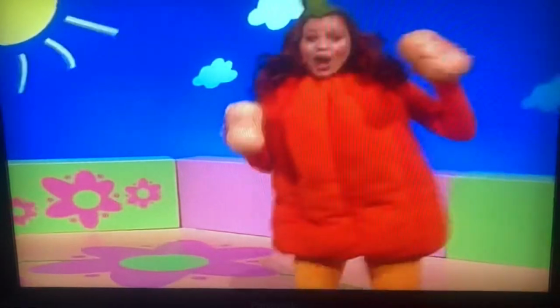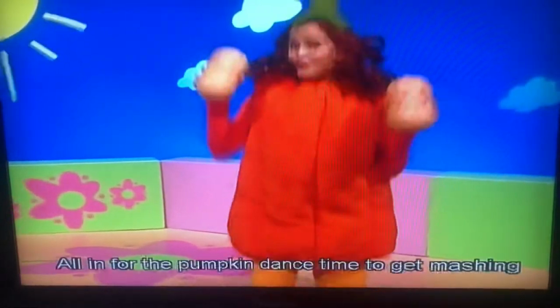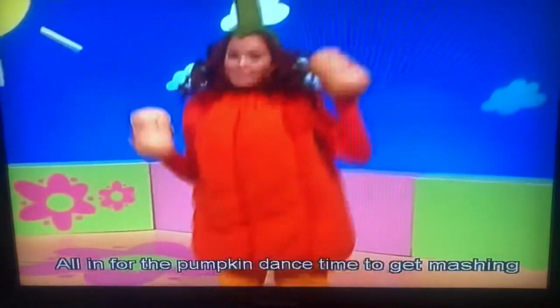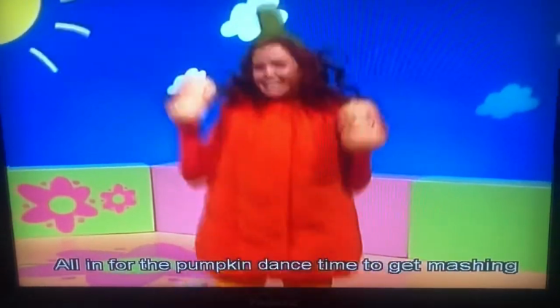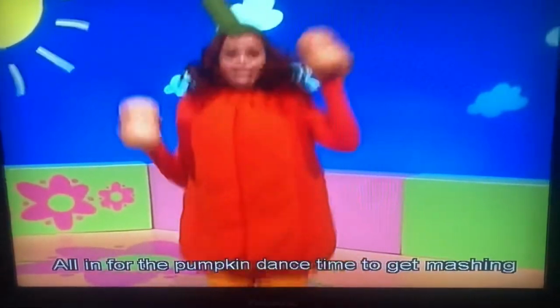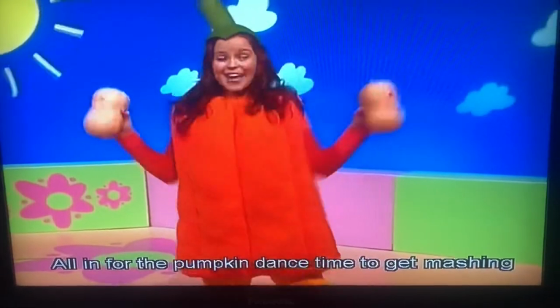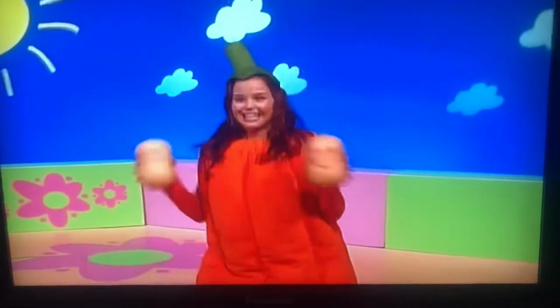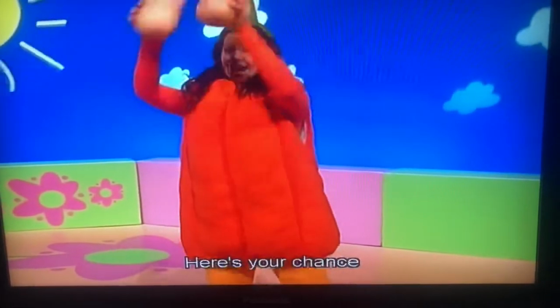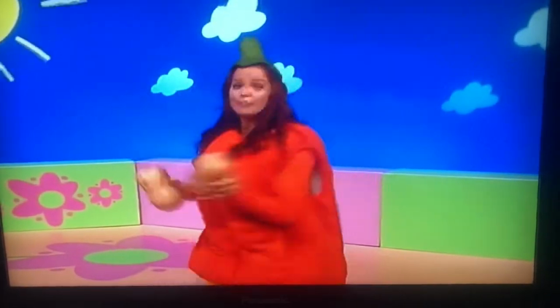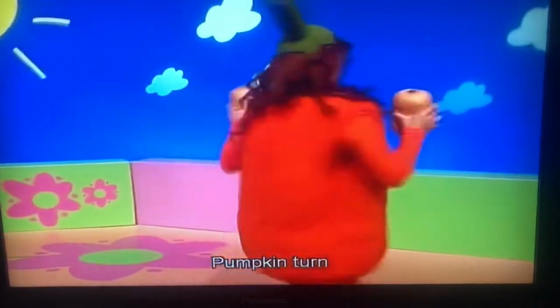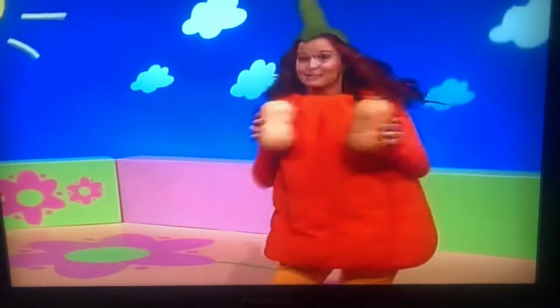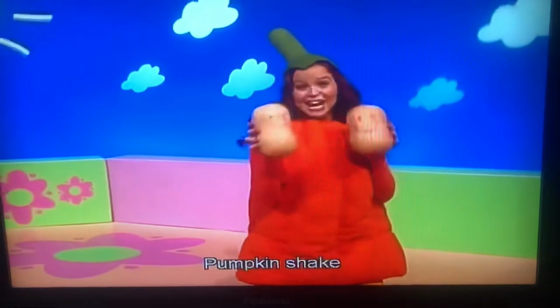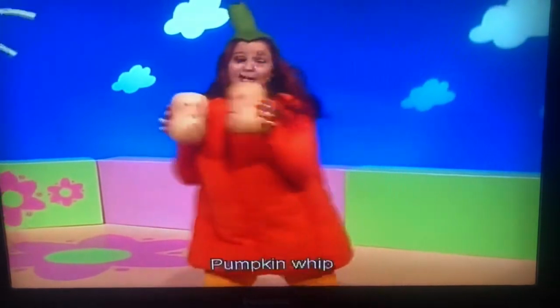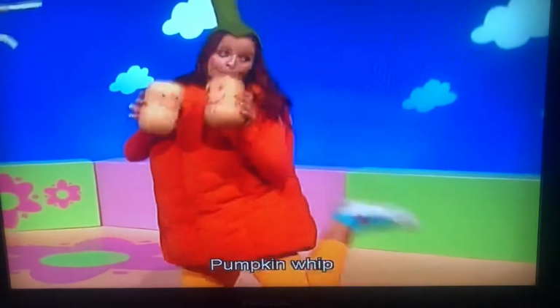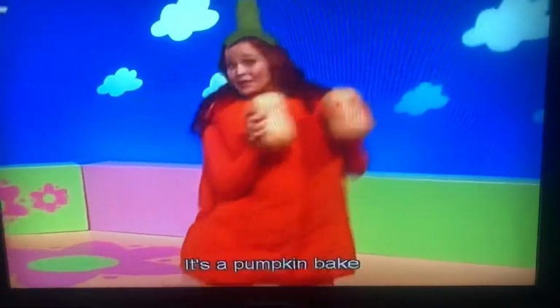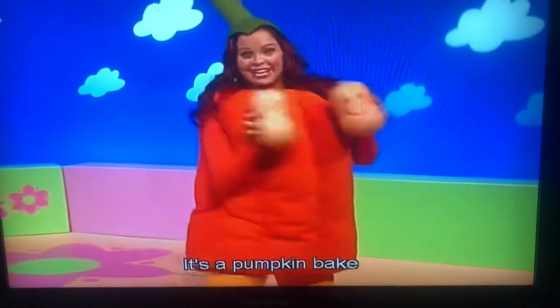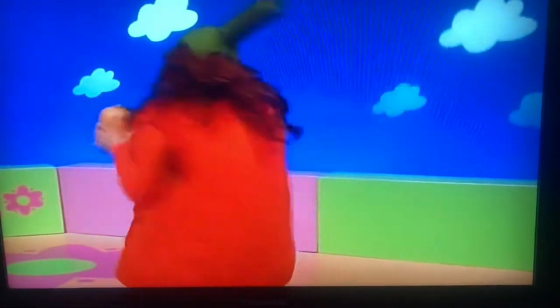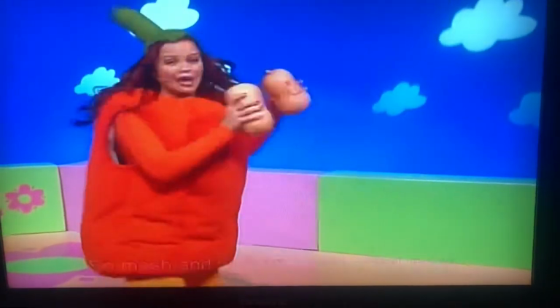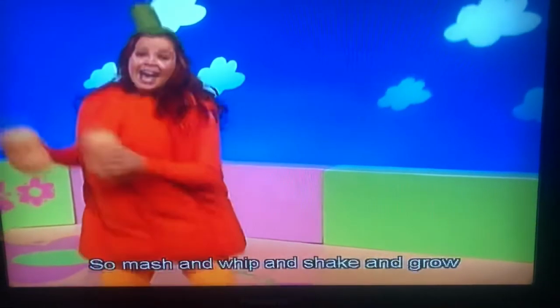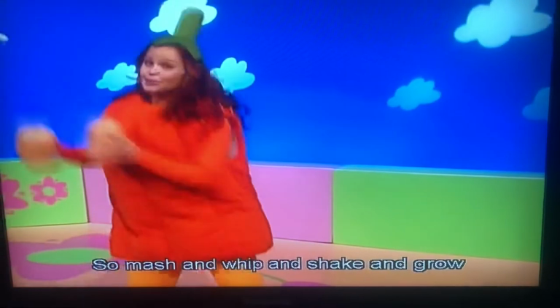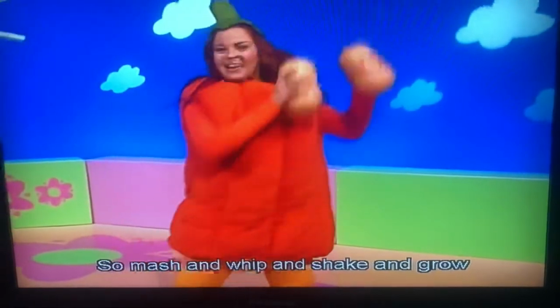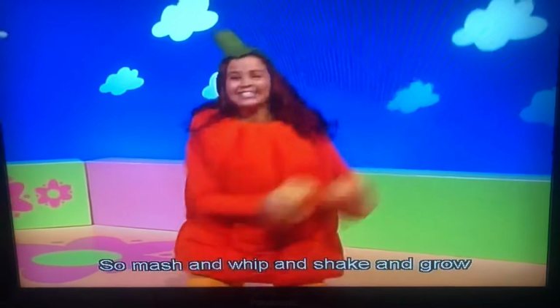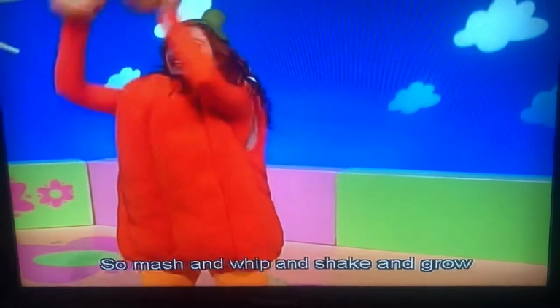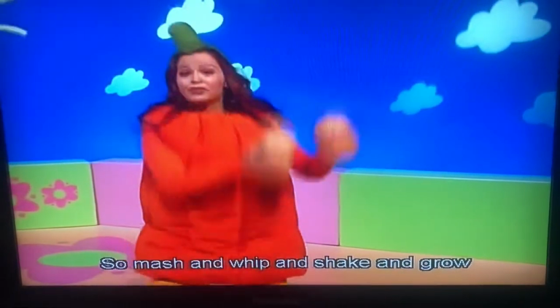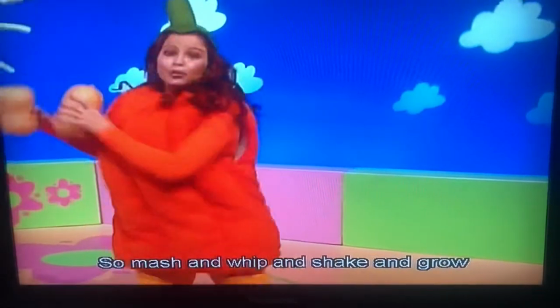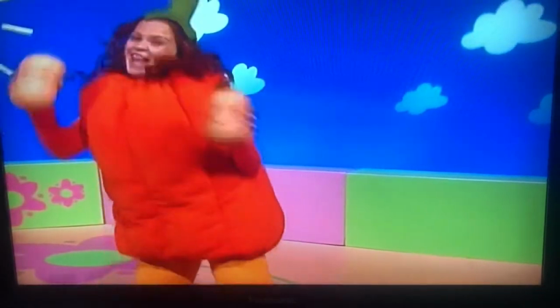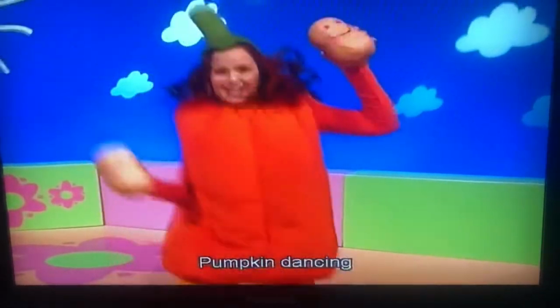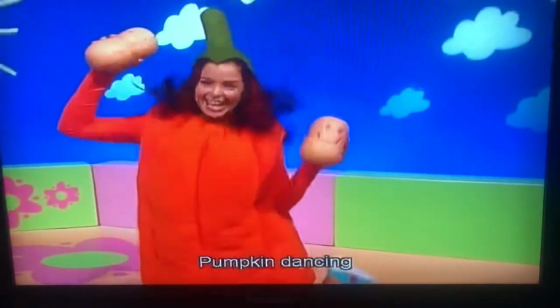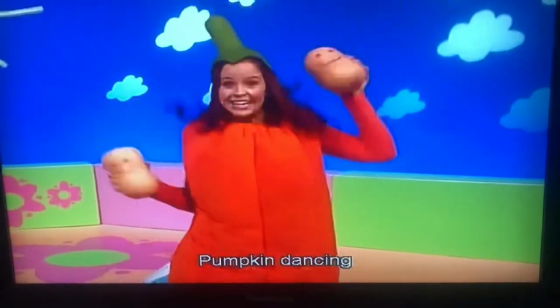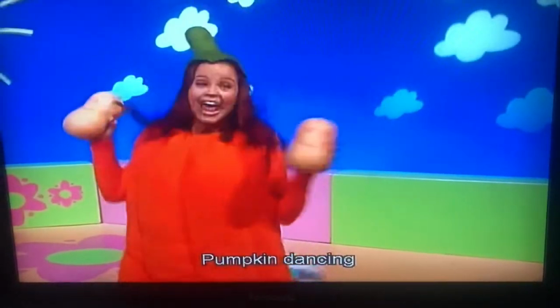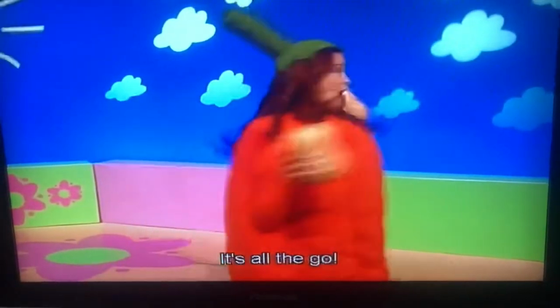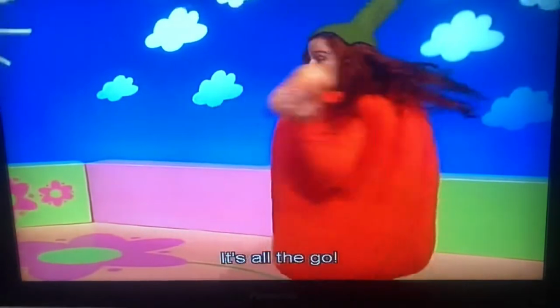All in for the pumpkin dance, time to get that shake in your chance. Pumpkin turn, pumpkin shake, pumpkin whip, it's a pumpkin babe. Now mash and whip and shake and roll, pumpkin dancing, it's all a go.